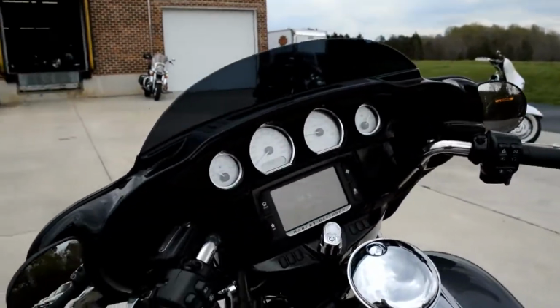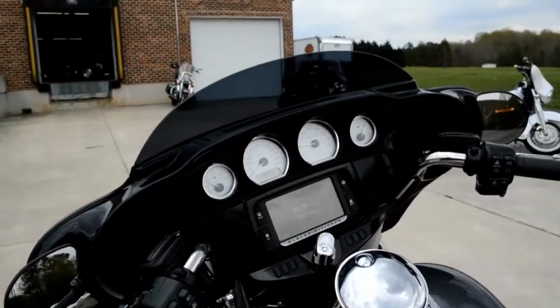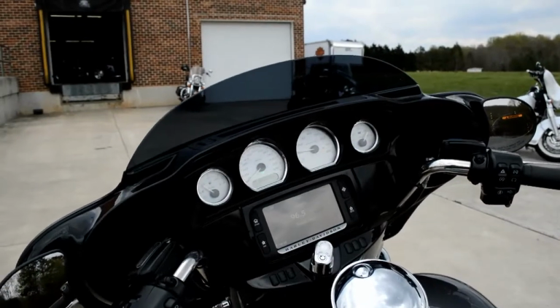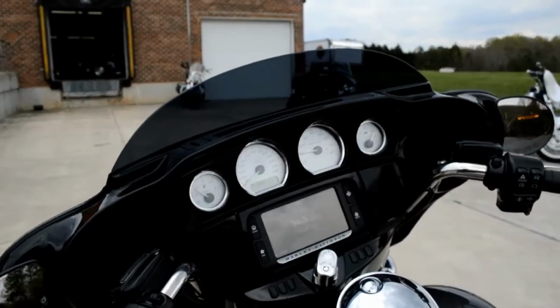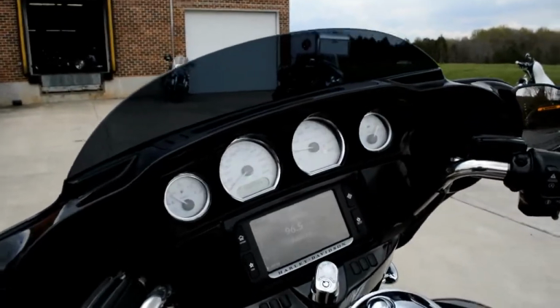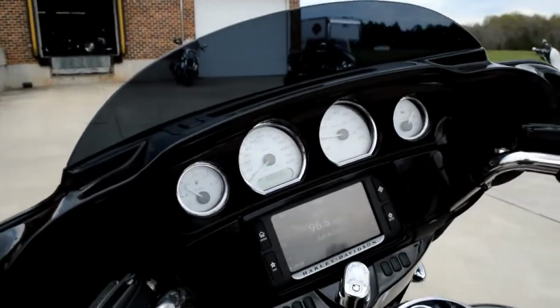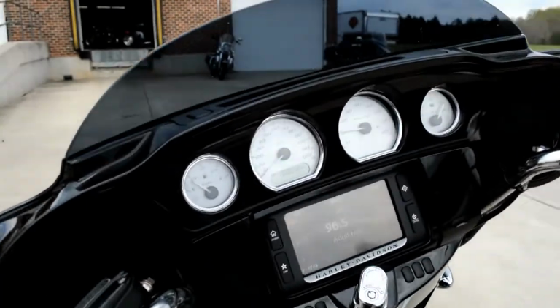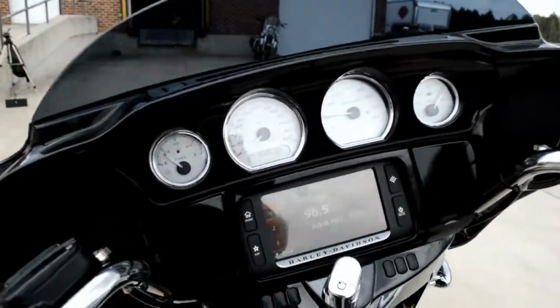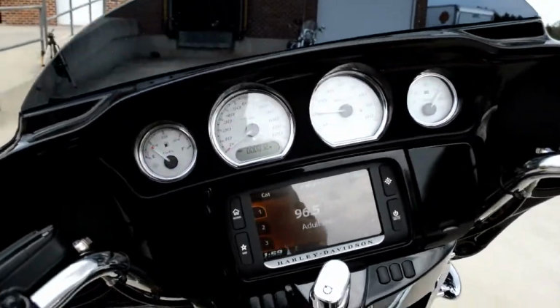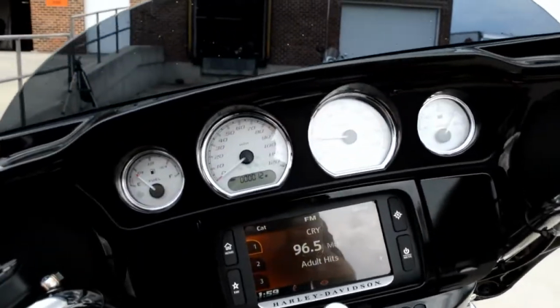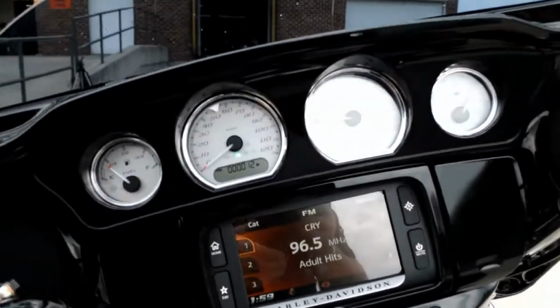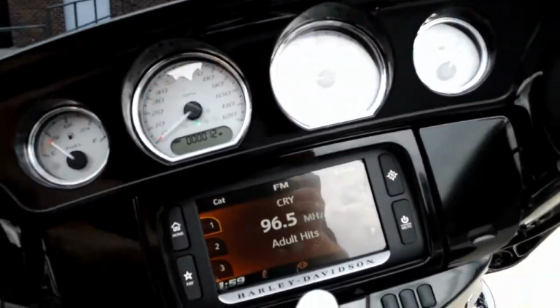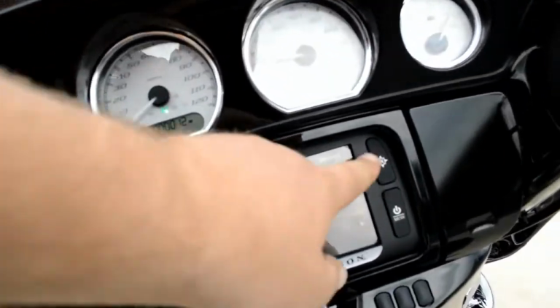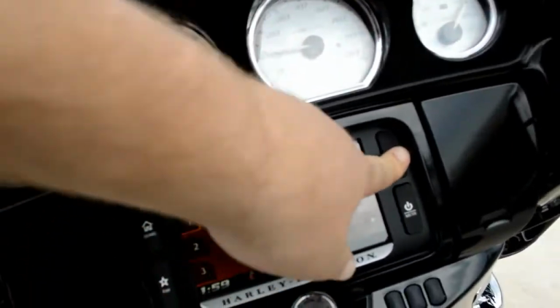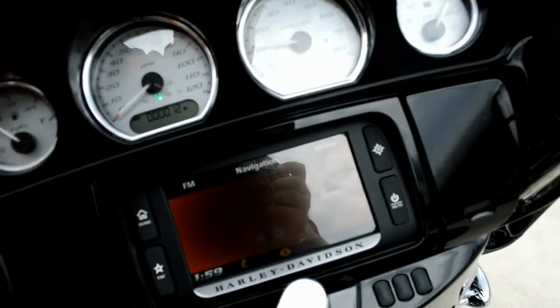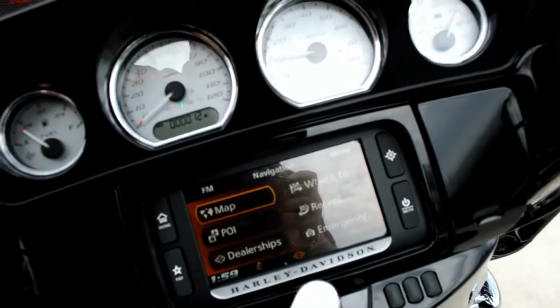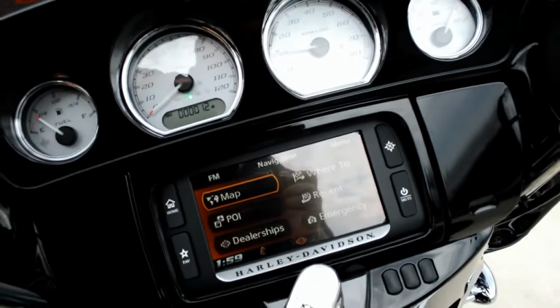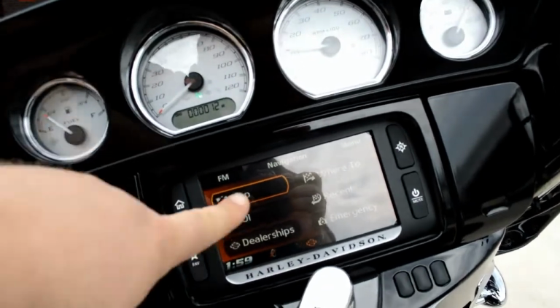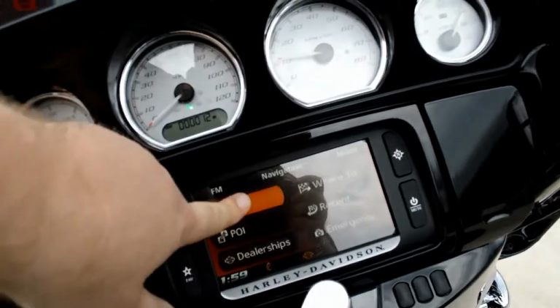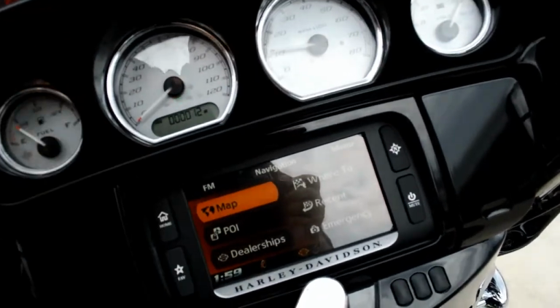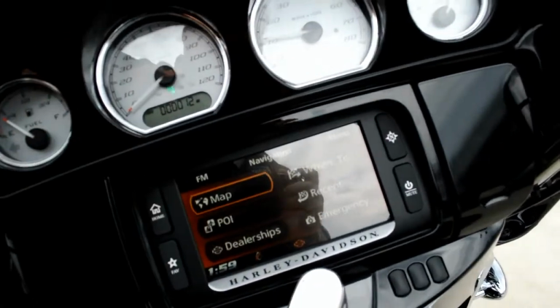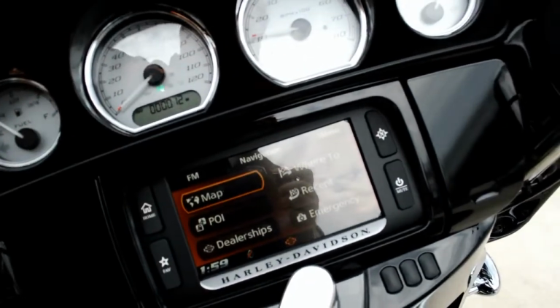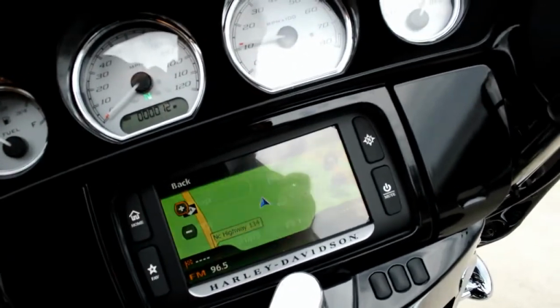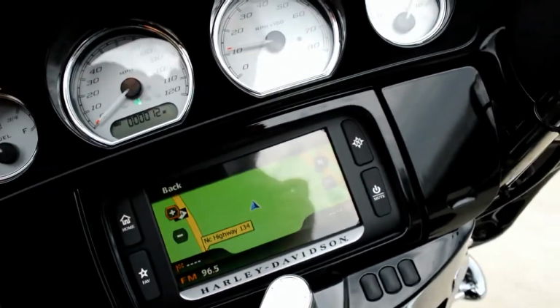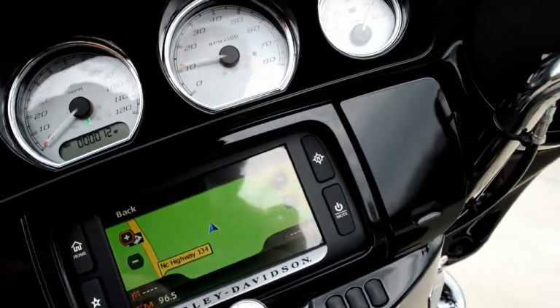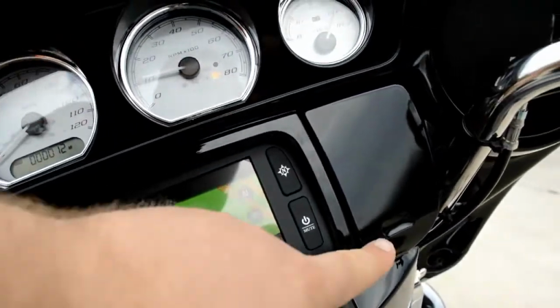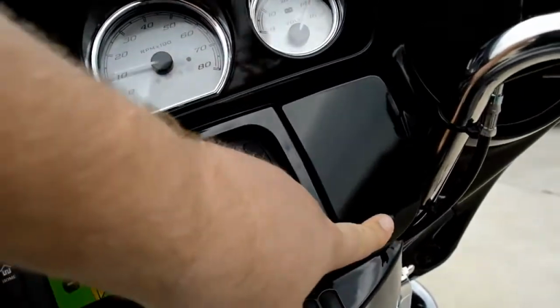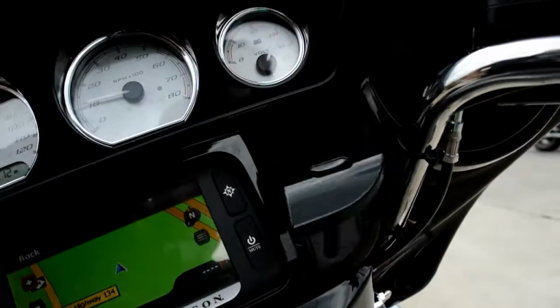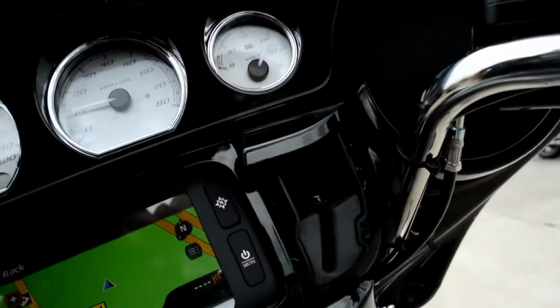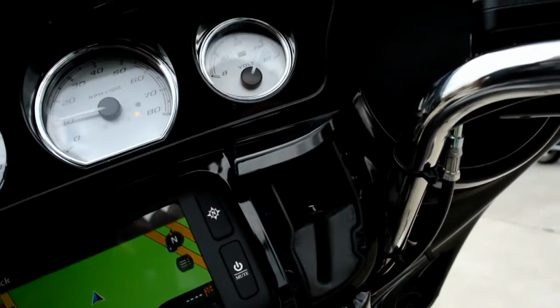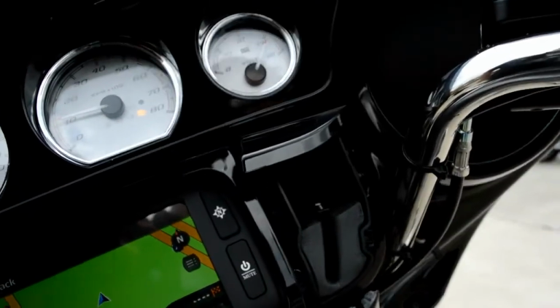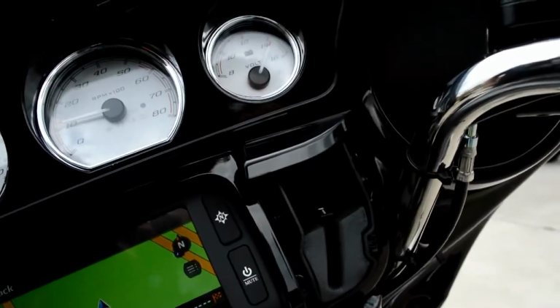One of the key features of the Street Glide Special are the painted inner fairing and the Boombox 6.5 infotainment system. It's got built-in navigation, built-in satellite radio, and it's accompanied by the jukebox.